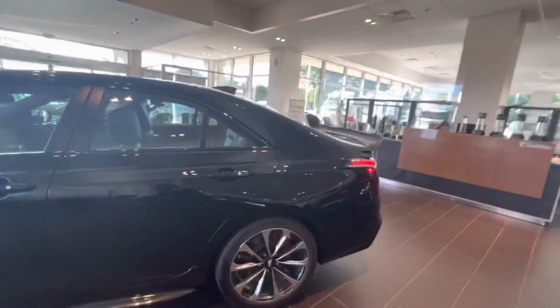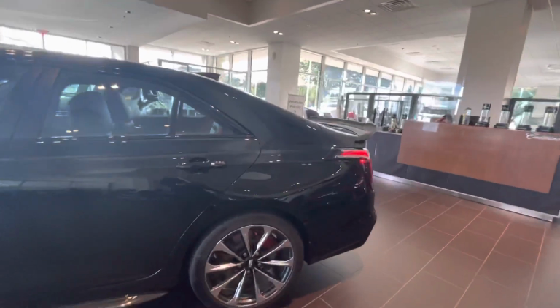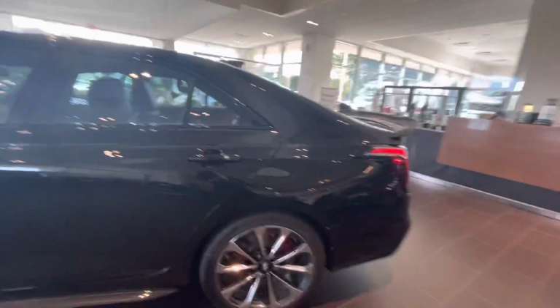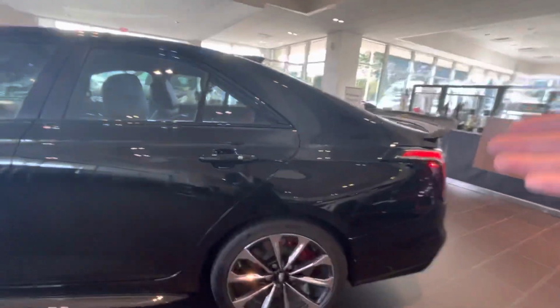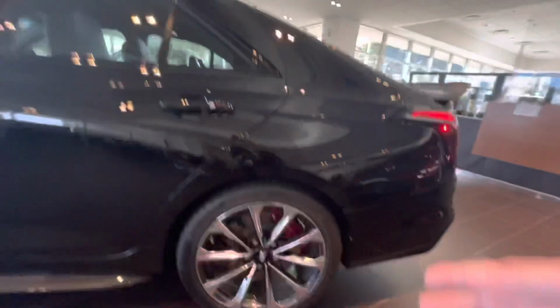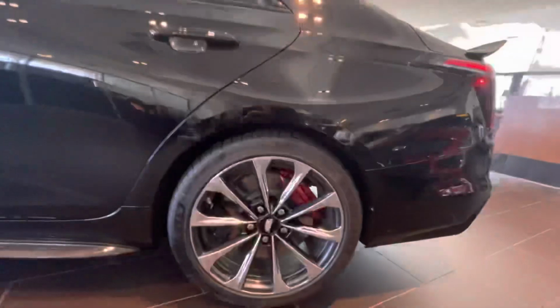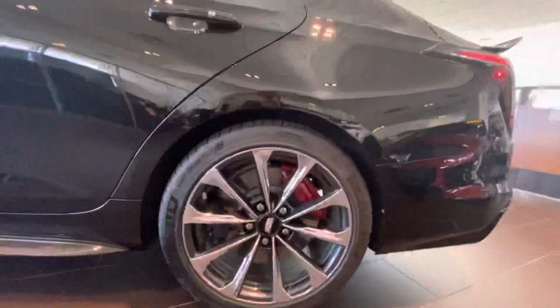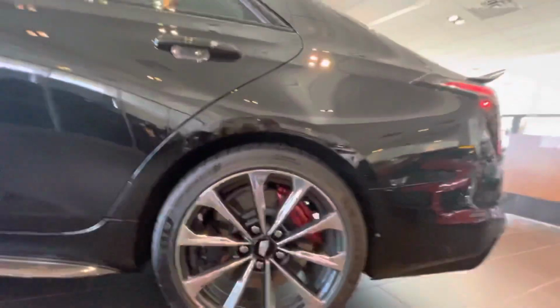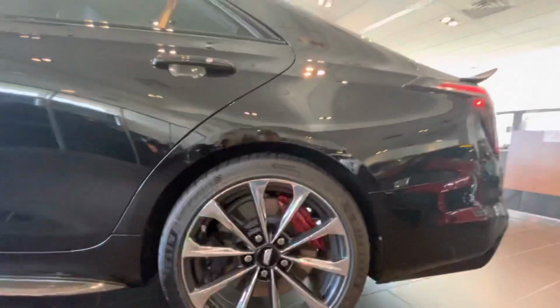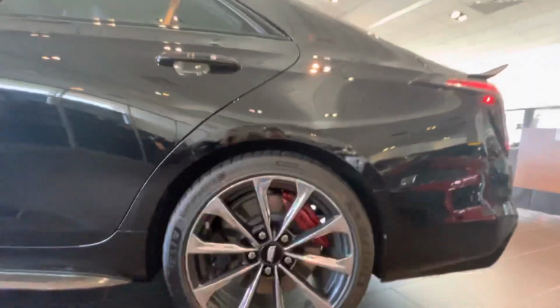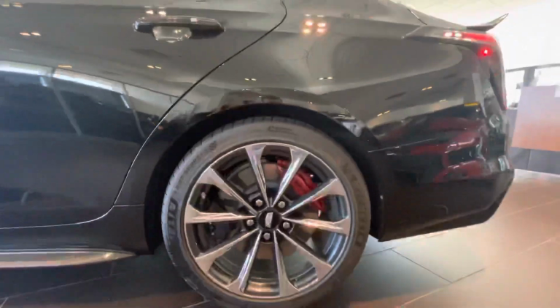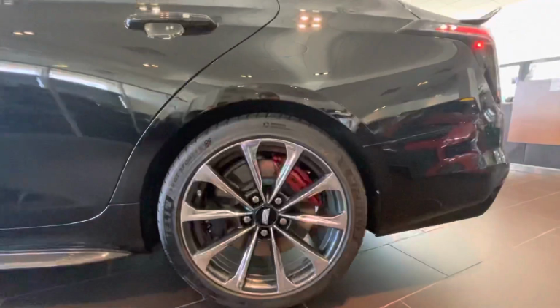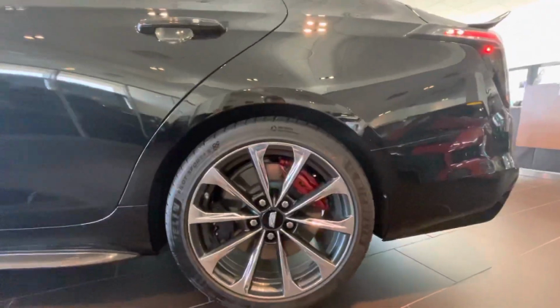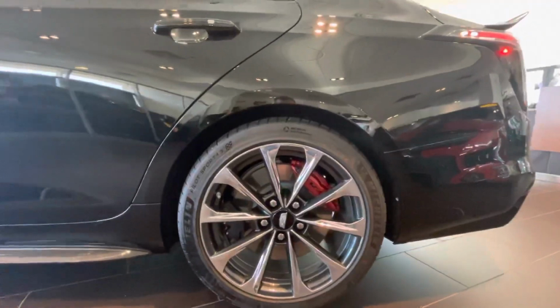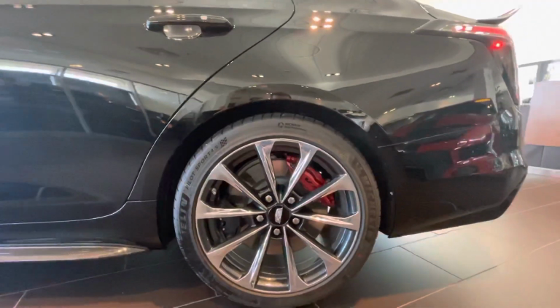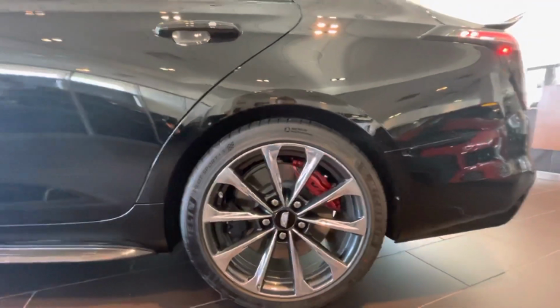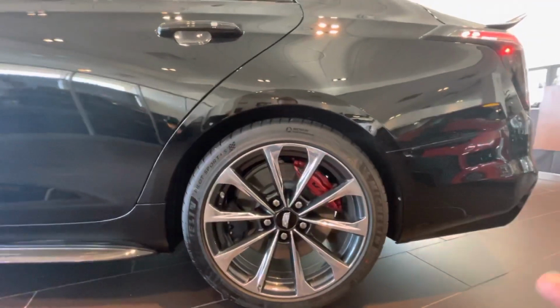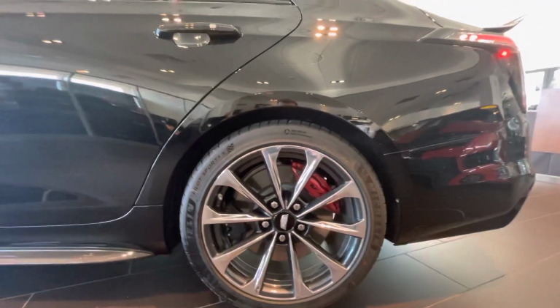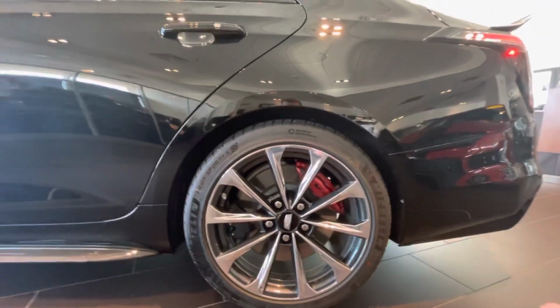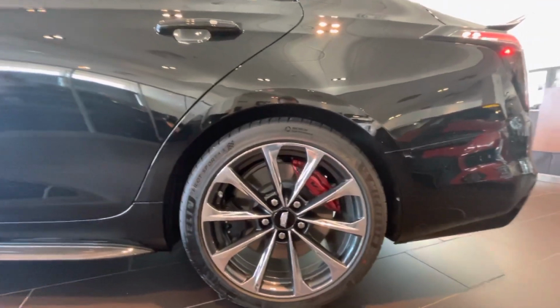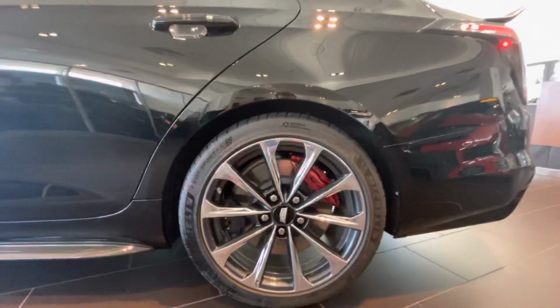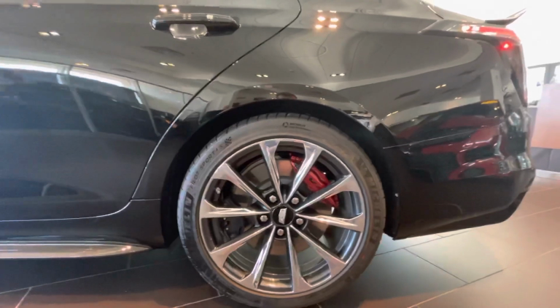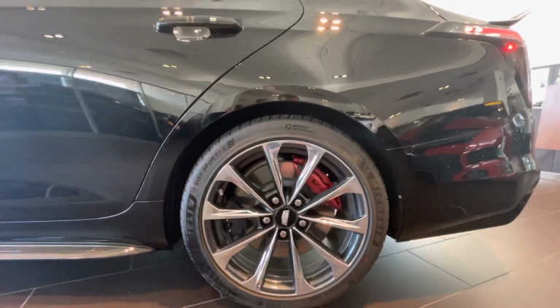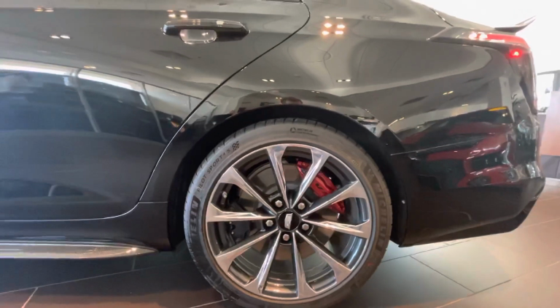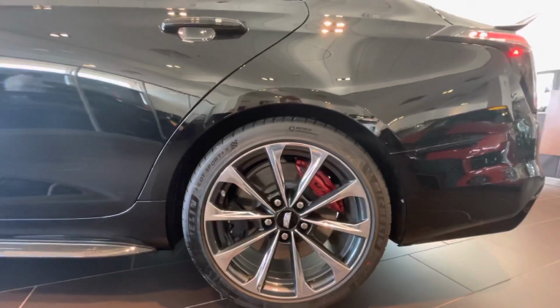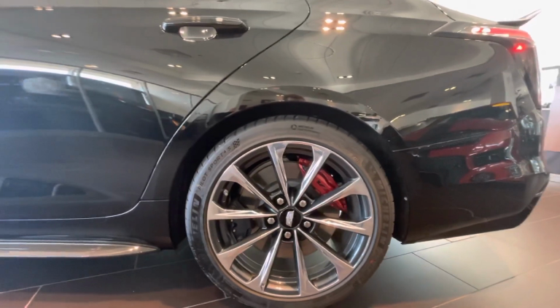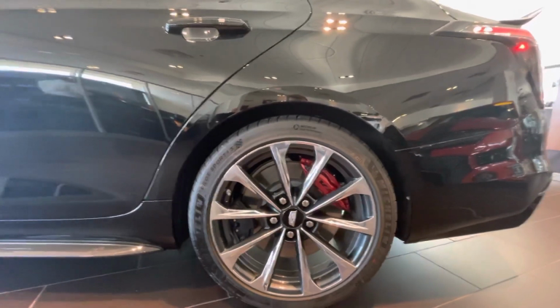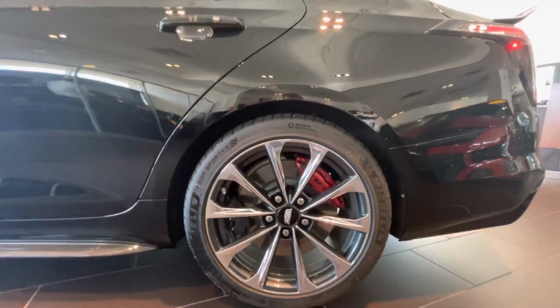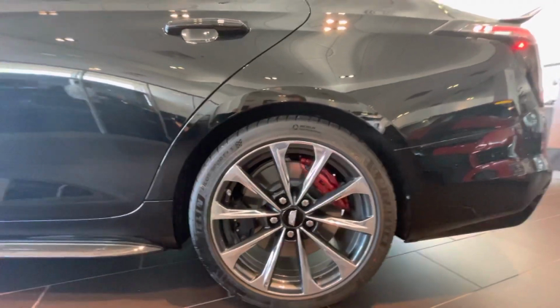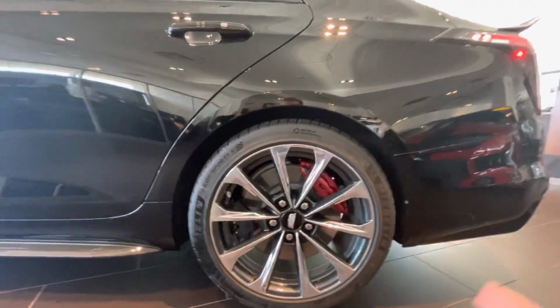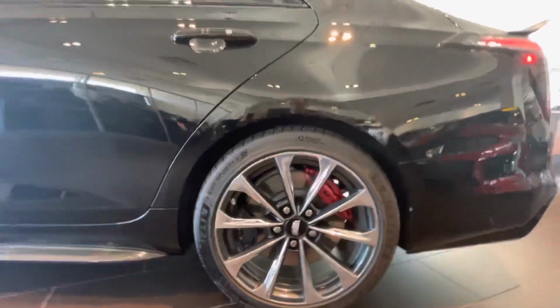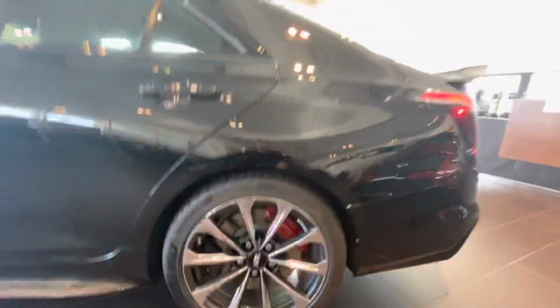Rear brakes right here, aggressive calipers in the back, and you also do have line lock in this vehicle, which allows you to have a nice launch control to give you good burnouts — you can warm up these rear tires.